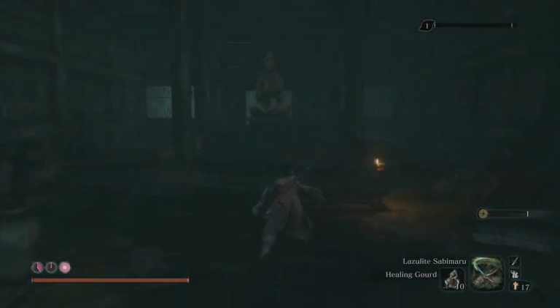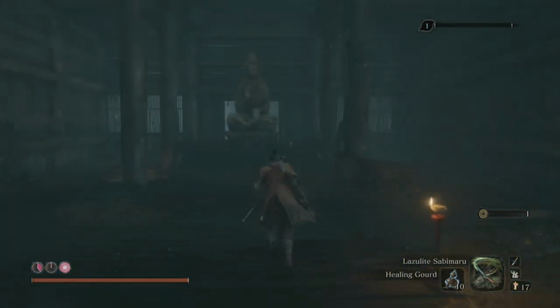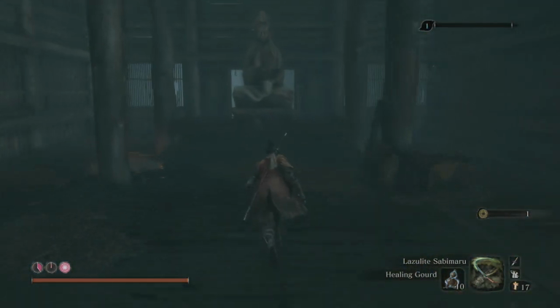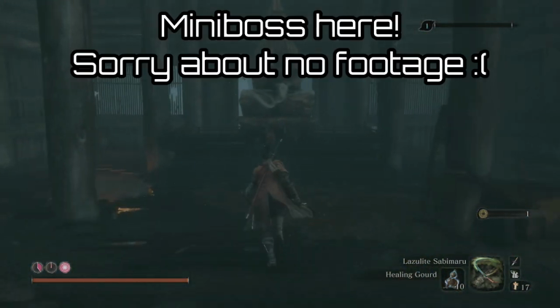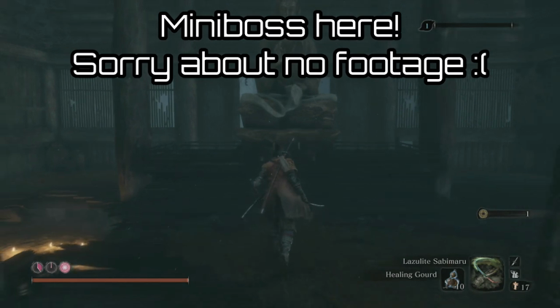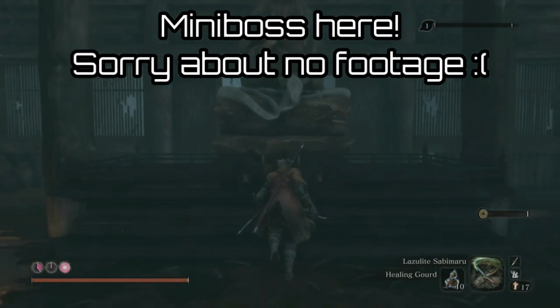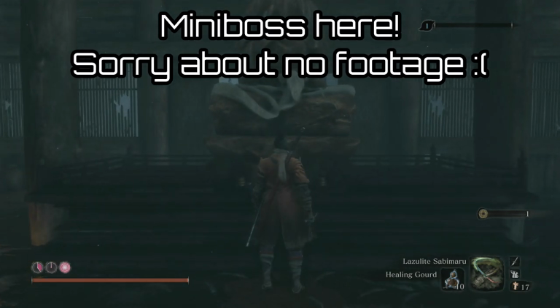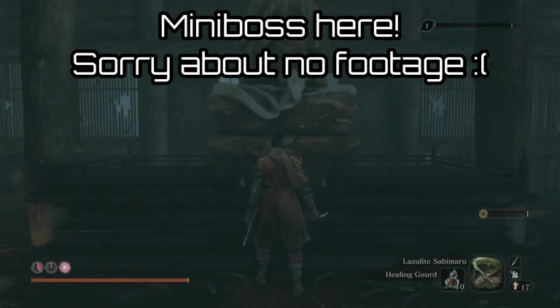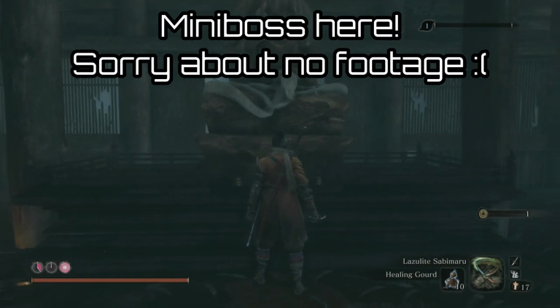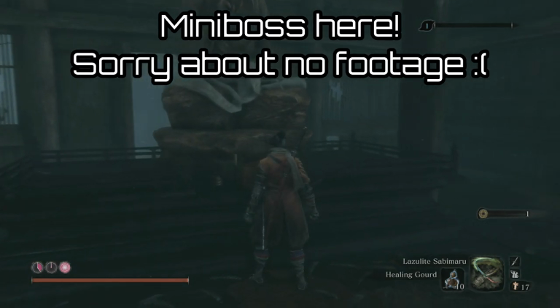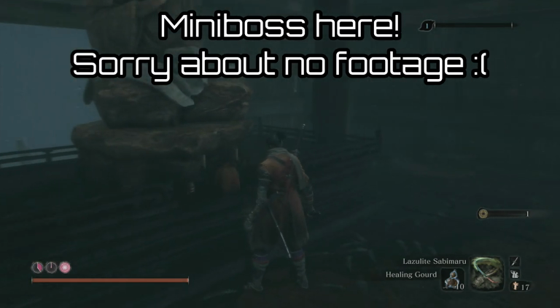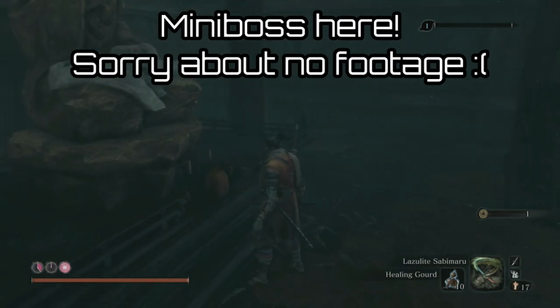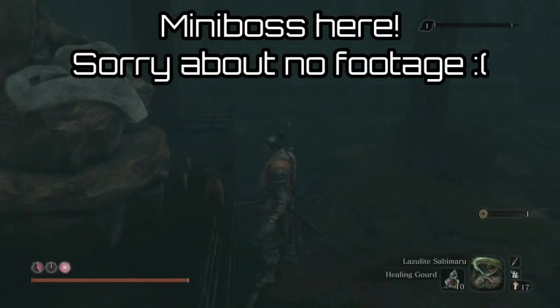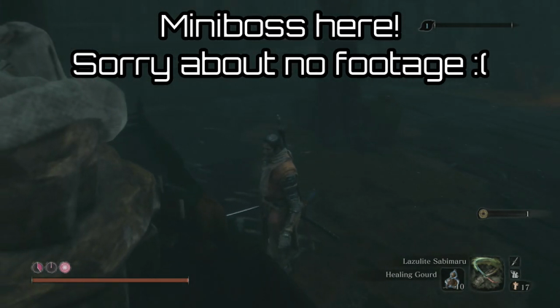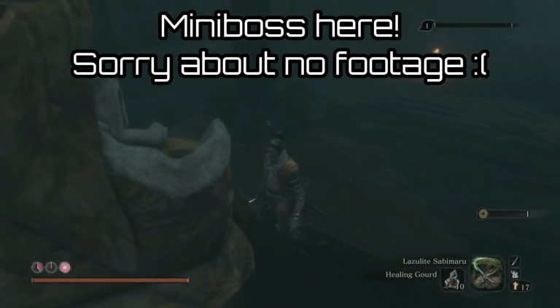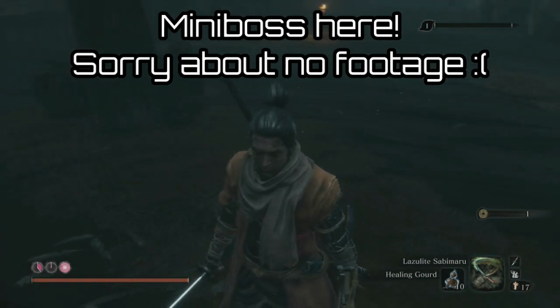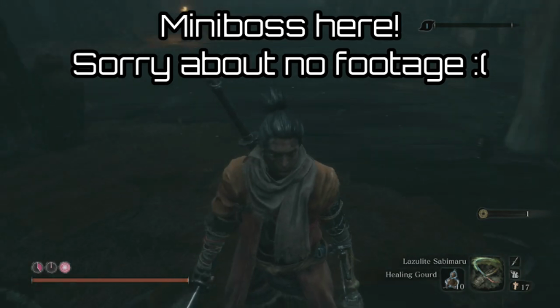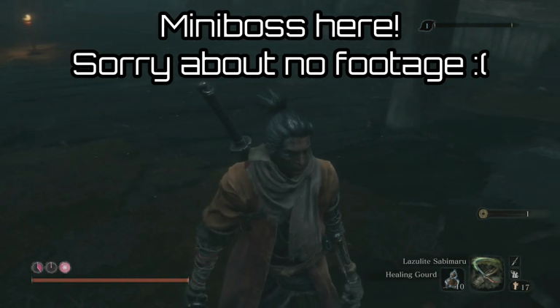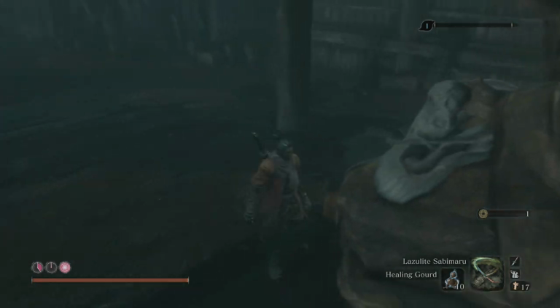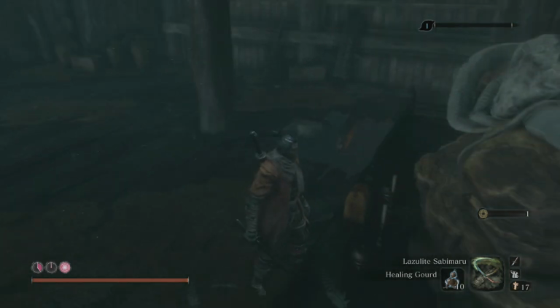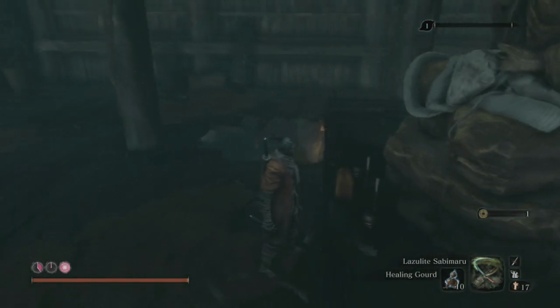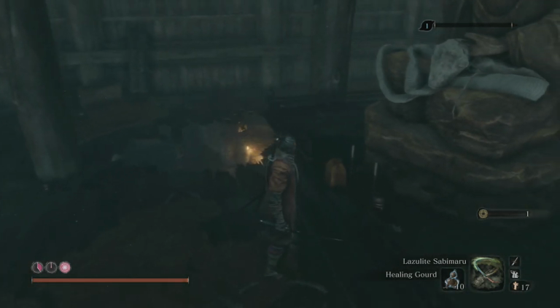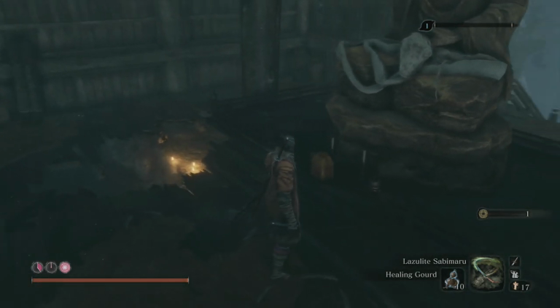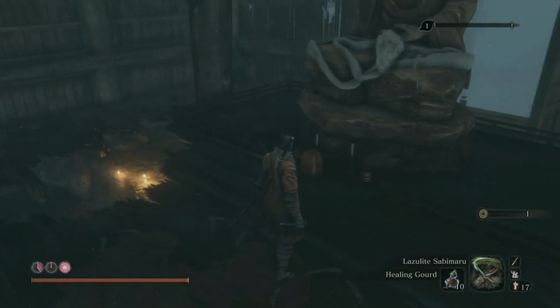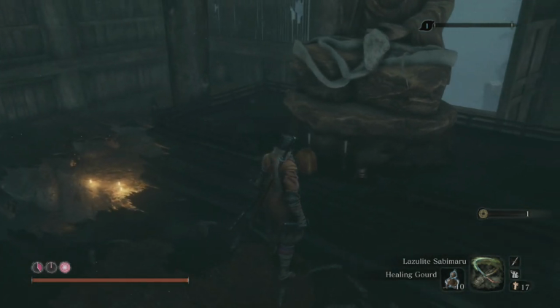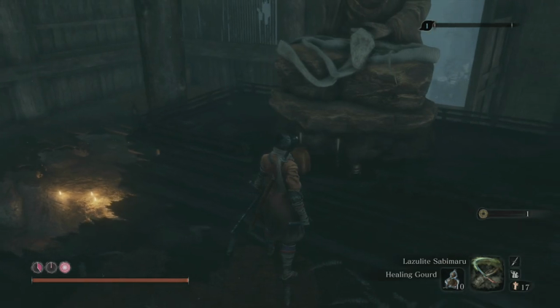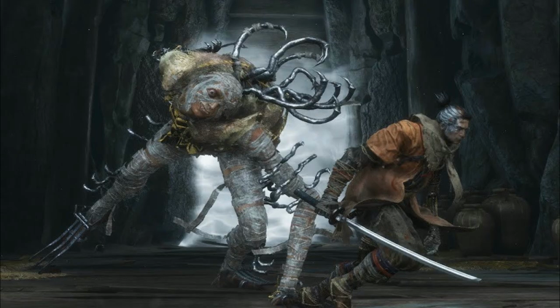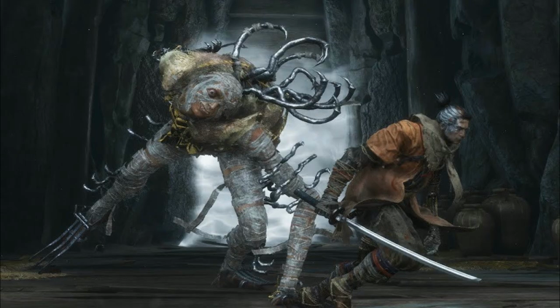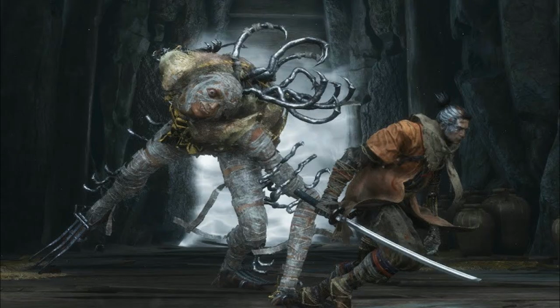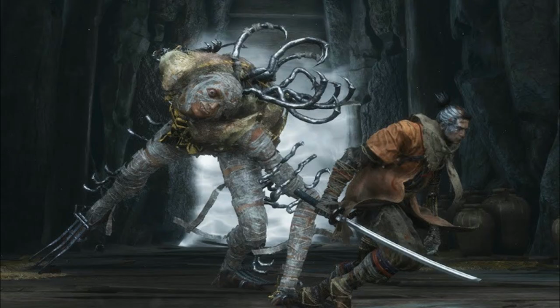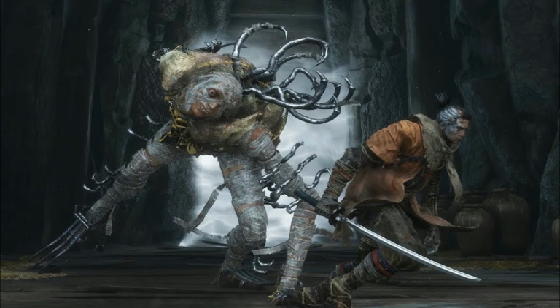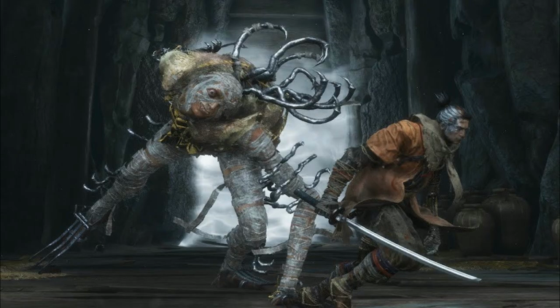Once you've reached the Gunfort and the Gunfort idol, we're going to head down the path away from the gunners up the top and we'll be pretty quickly met by a mini boss. I have deleted all of my footage of this mini boss unfortunately, but he is actually pretty easy to deal with.